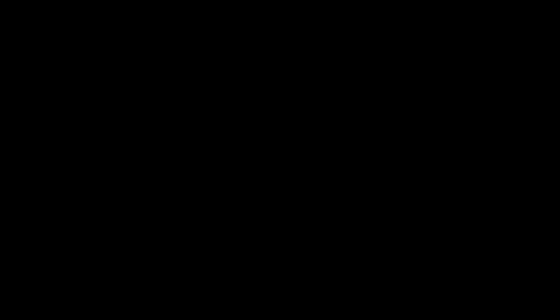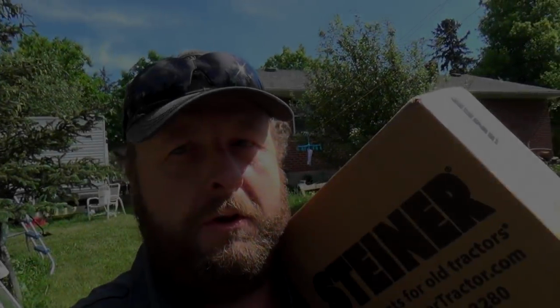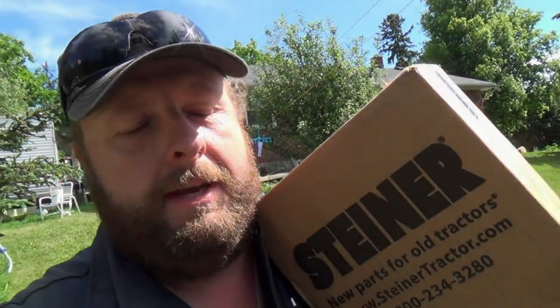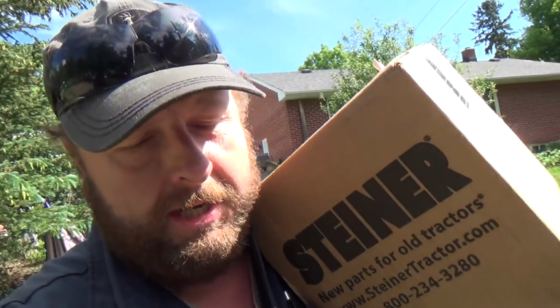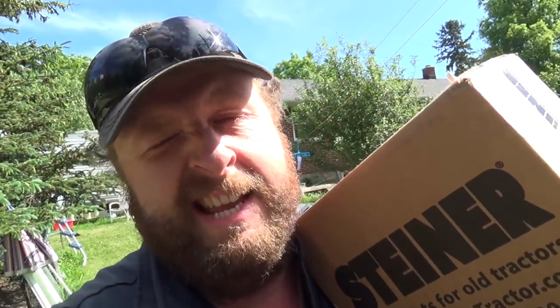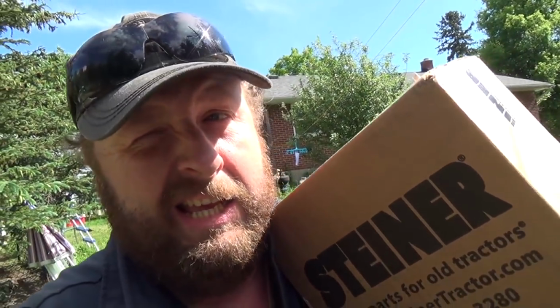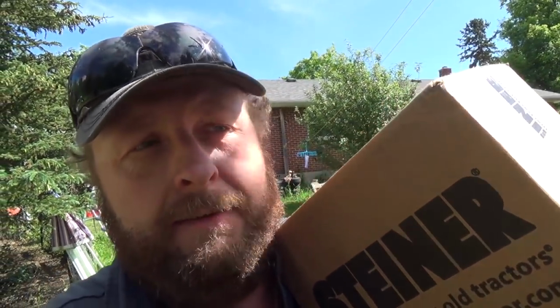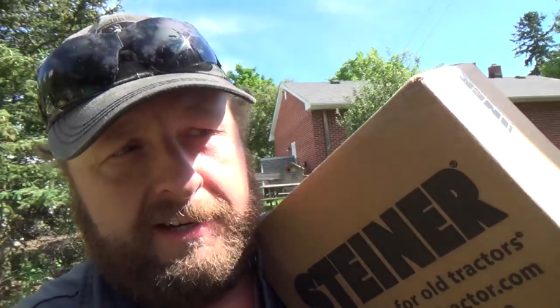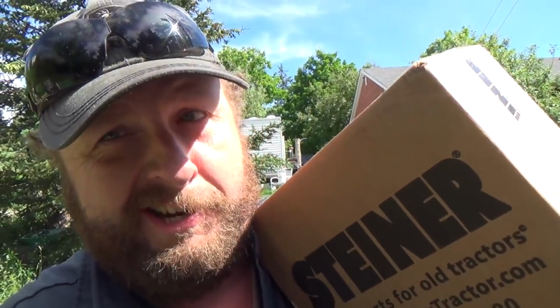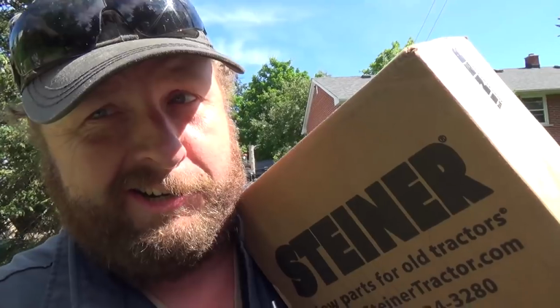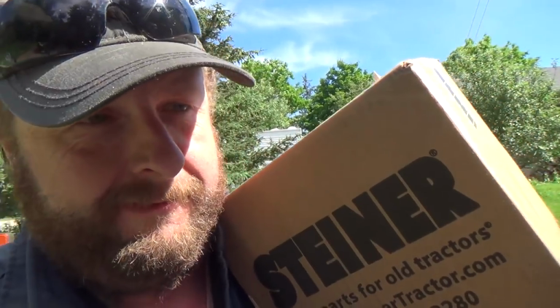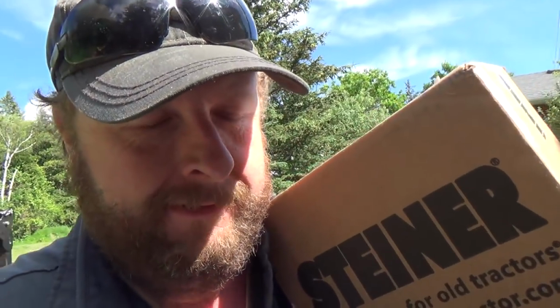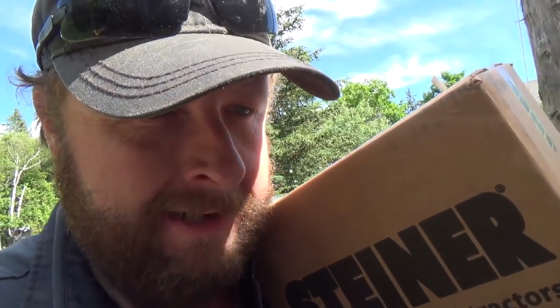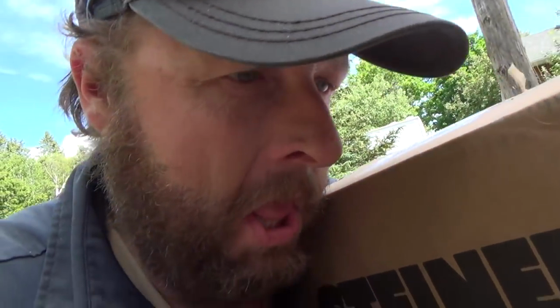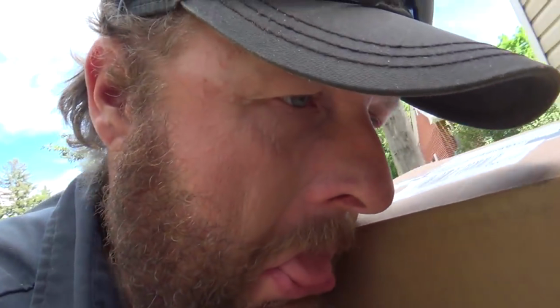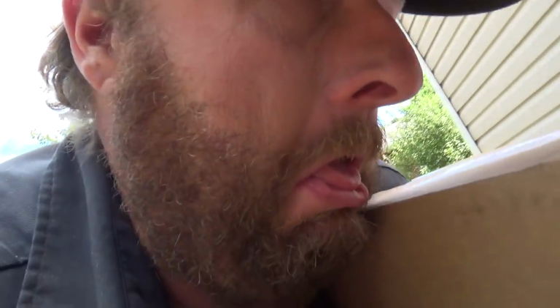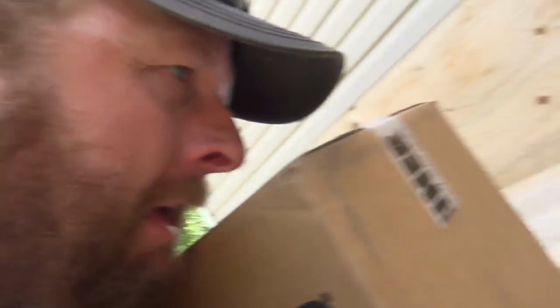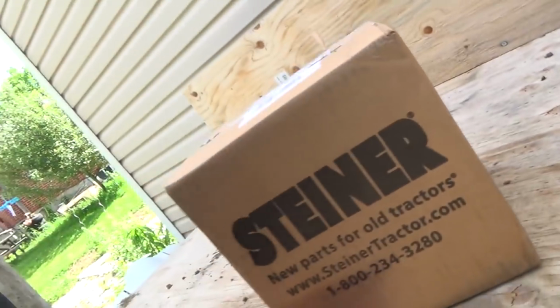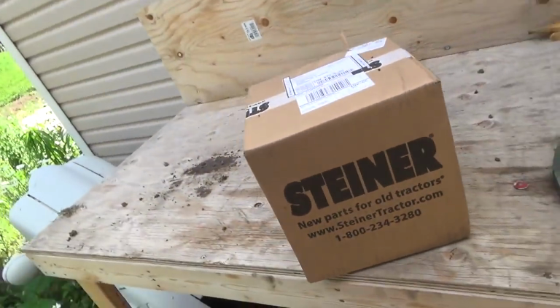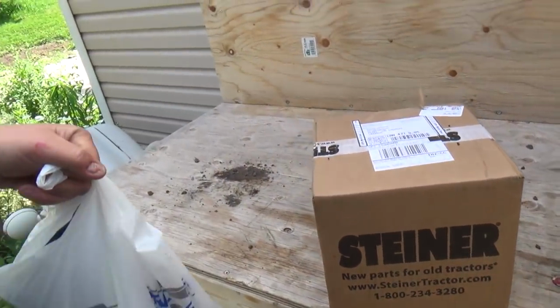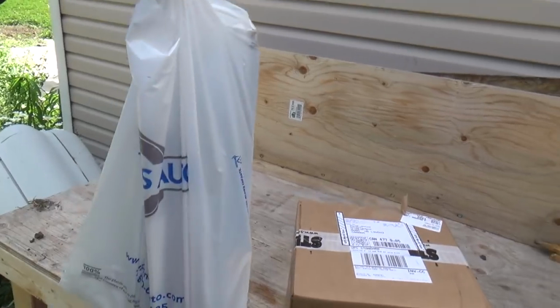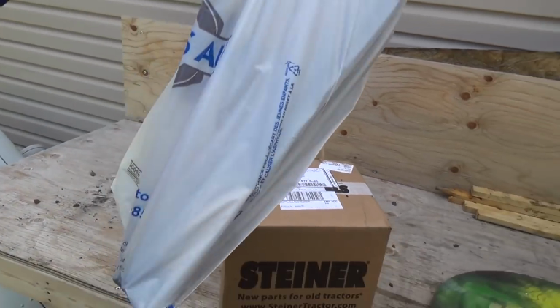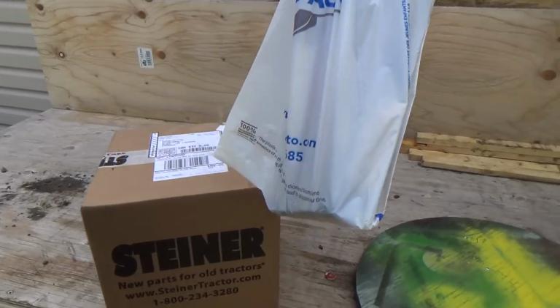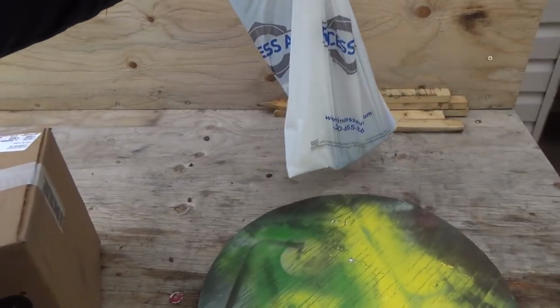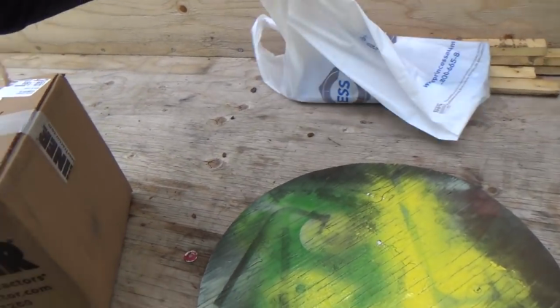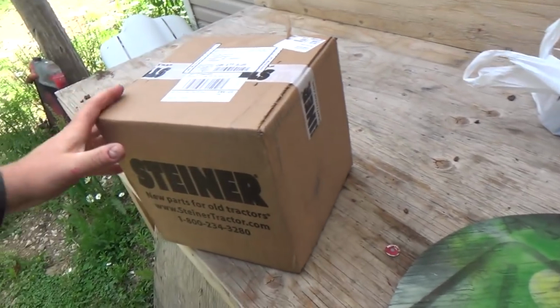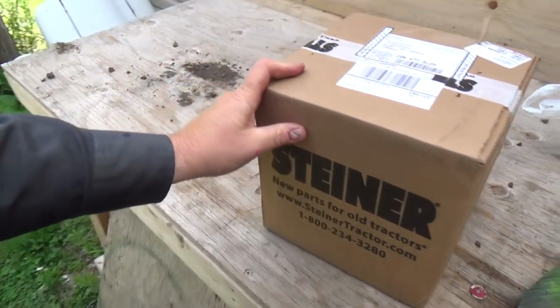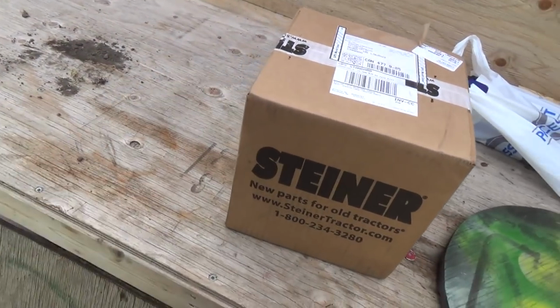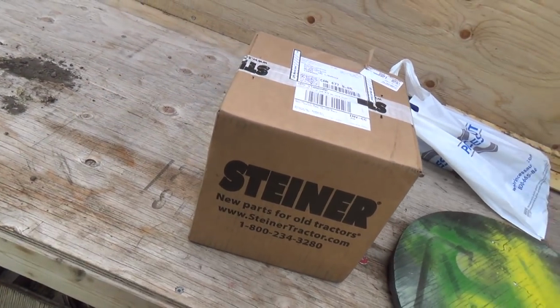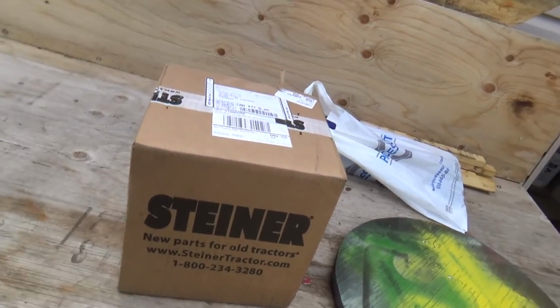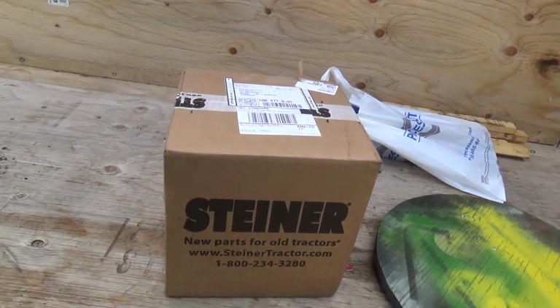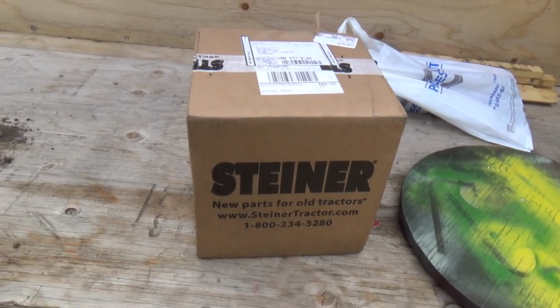Look at these tubes! They've got a really heavy box here from Steiner Tractor, and a bag of Princess Auto stuff. Holy smoleys, that's a heavy little box, let me tell you.